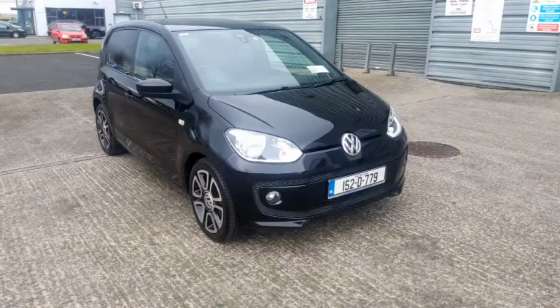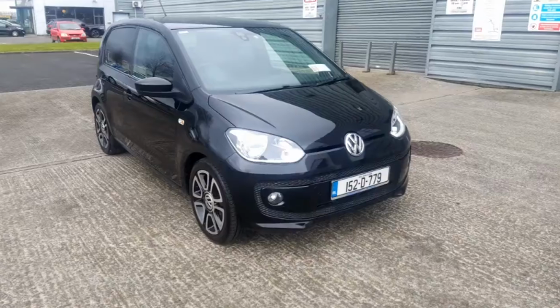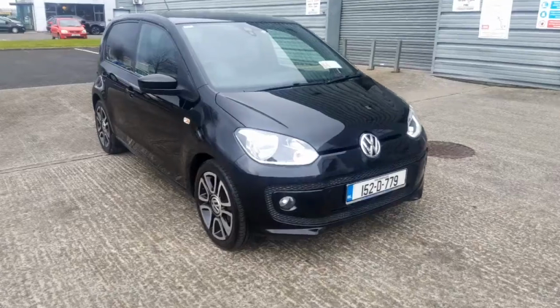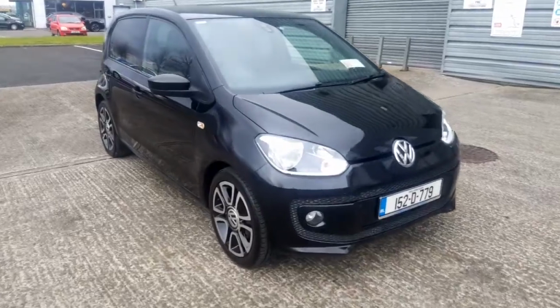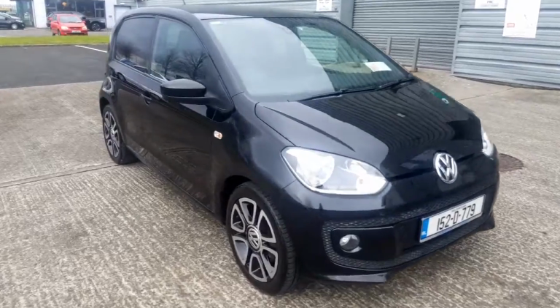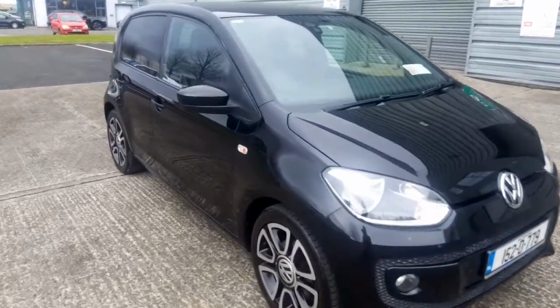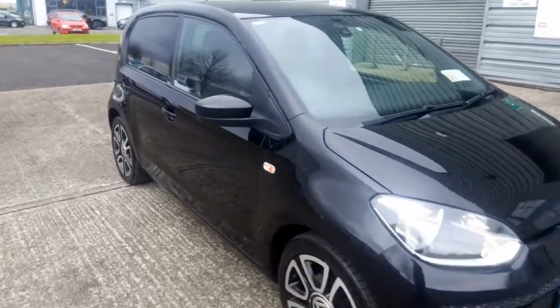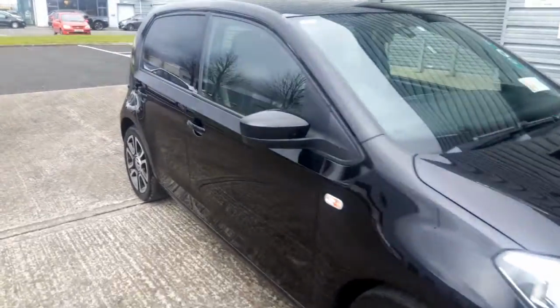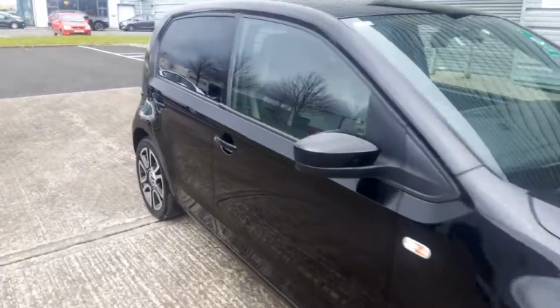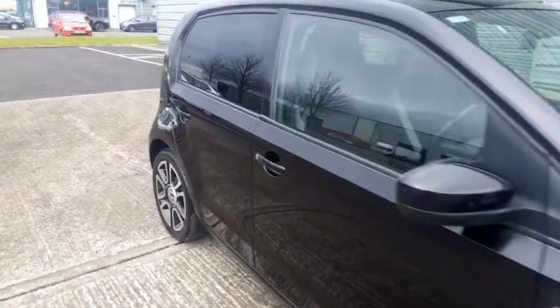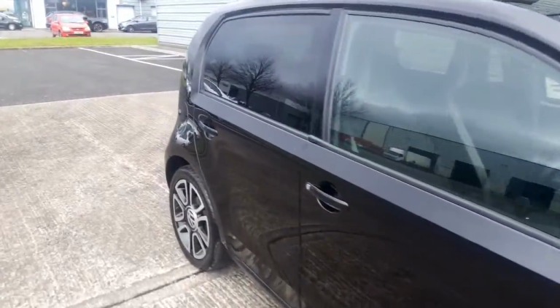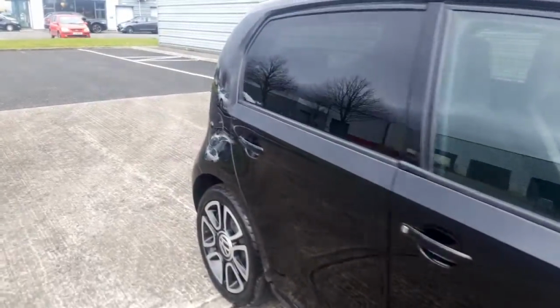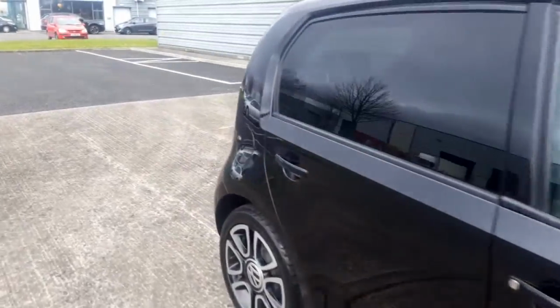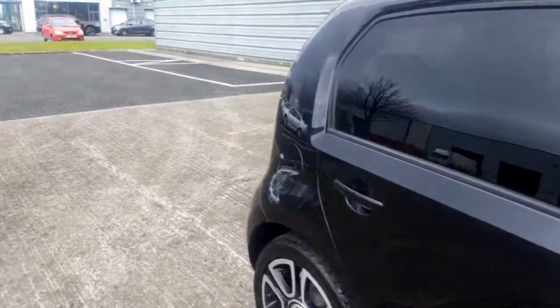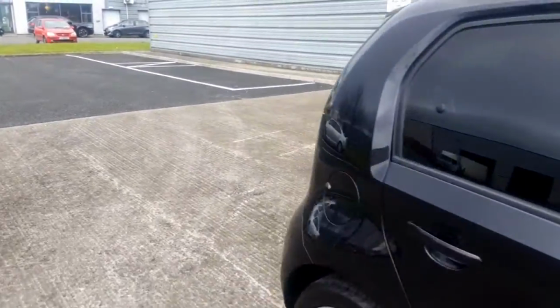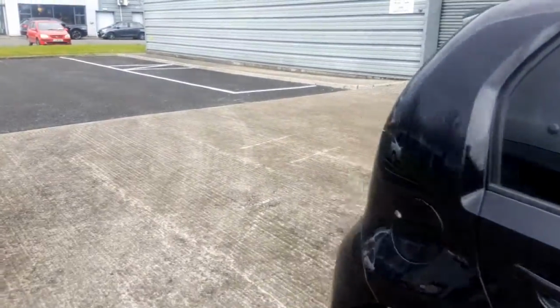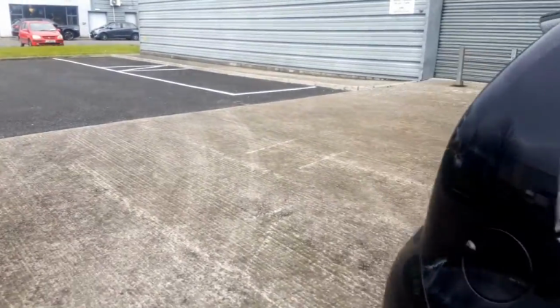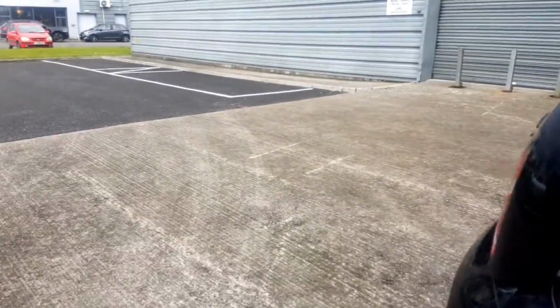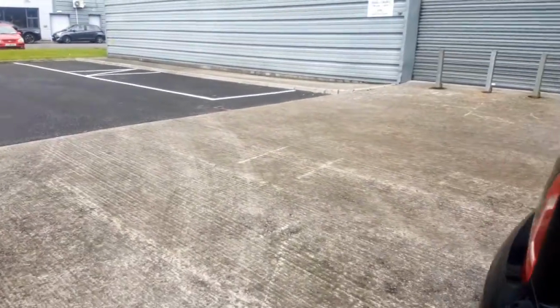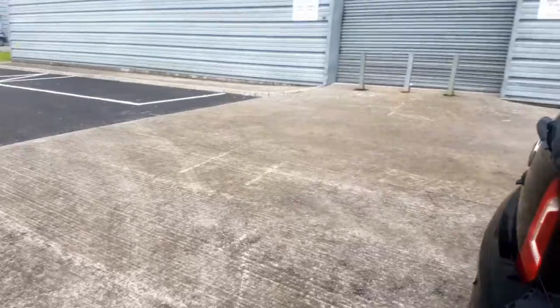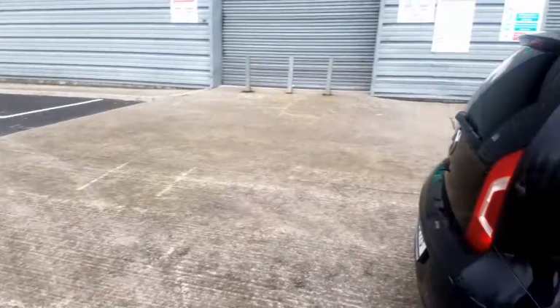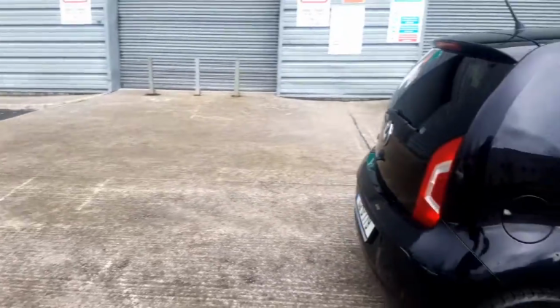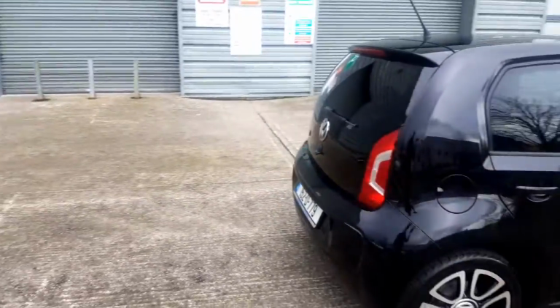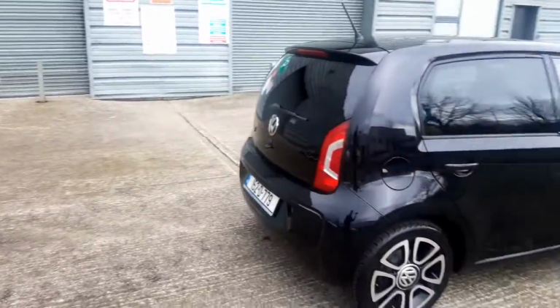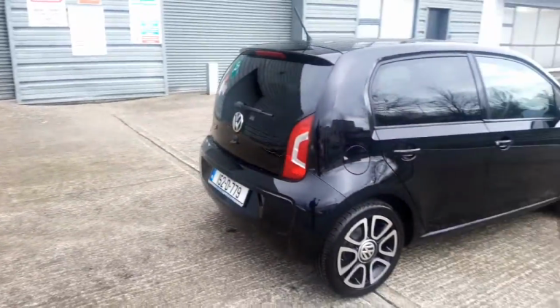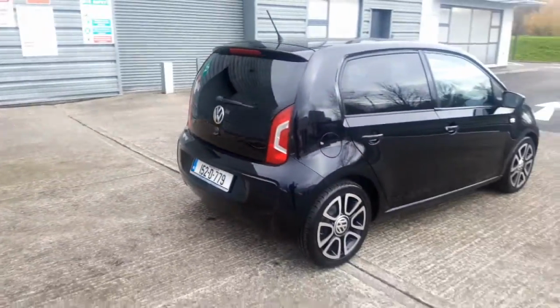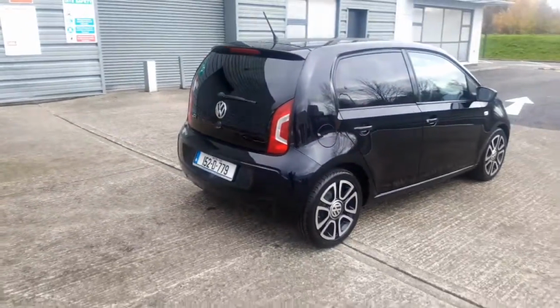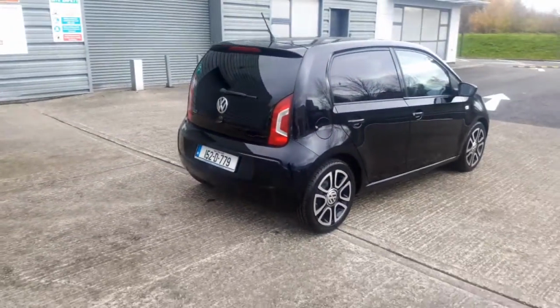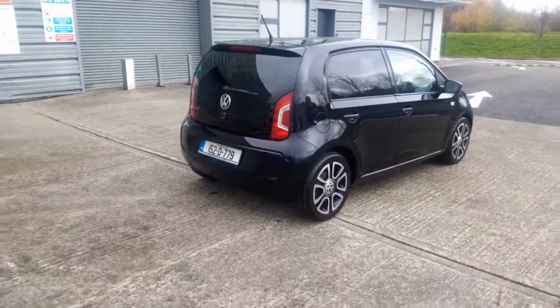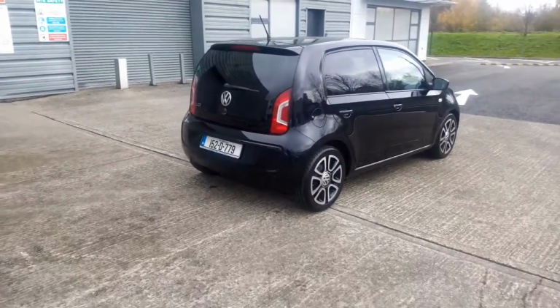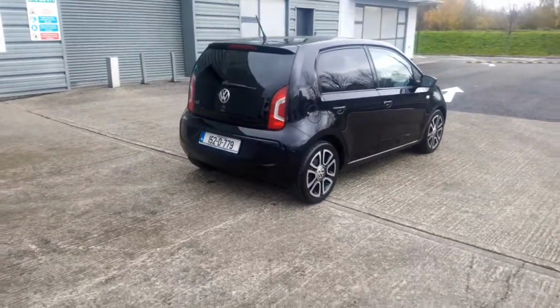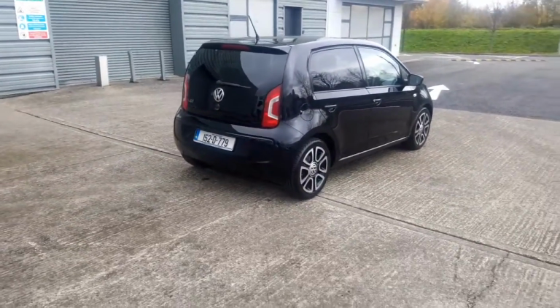Hi, I'm Eugene and welcome to Ultimate Cars. This is the highest specification Volkswagen Up. It's a High Line model, or a High Up.